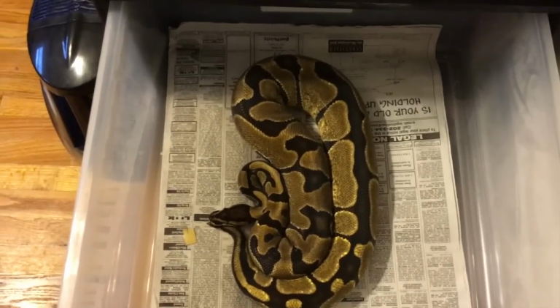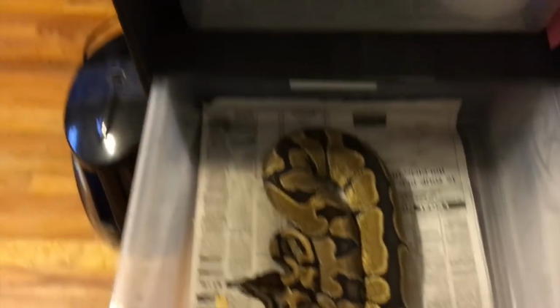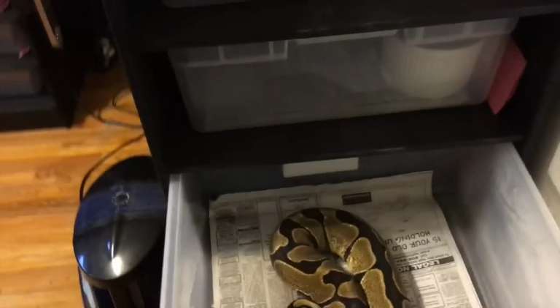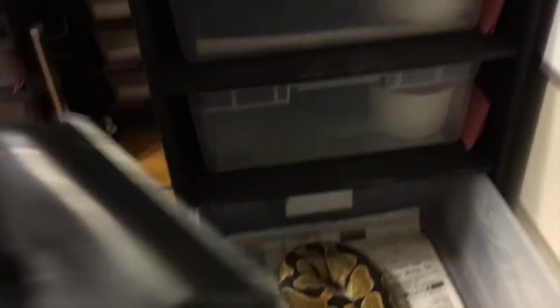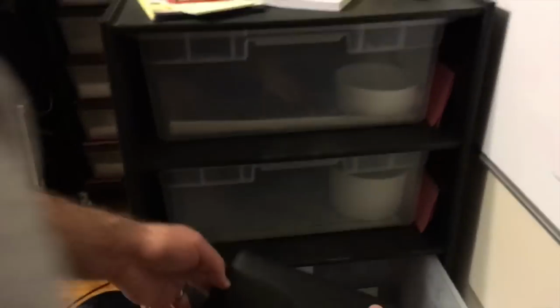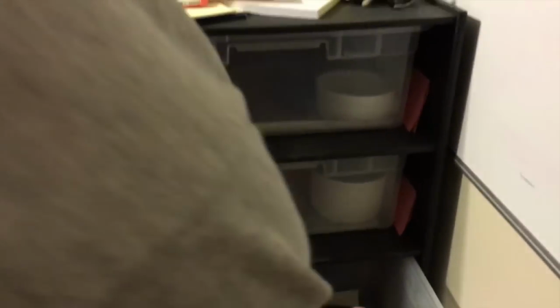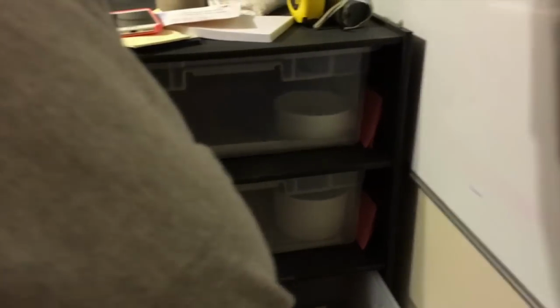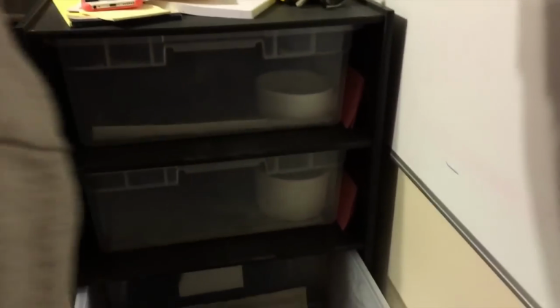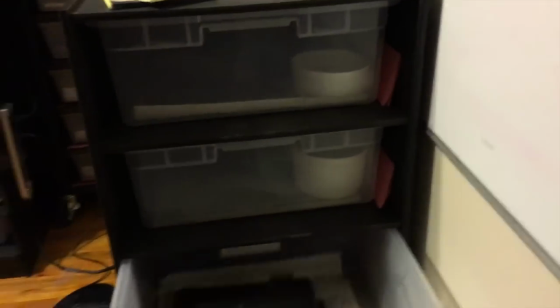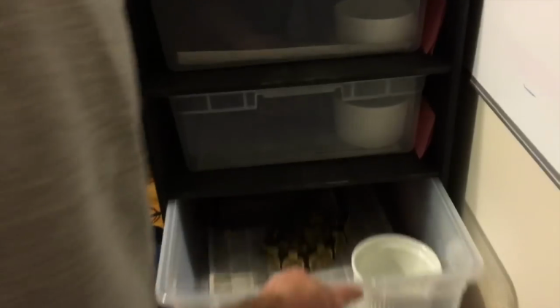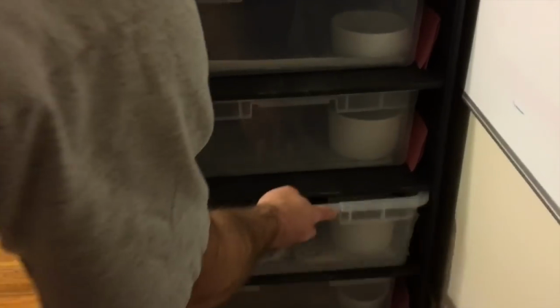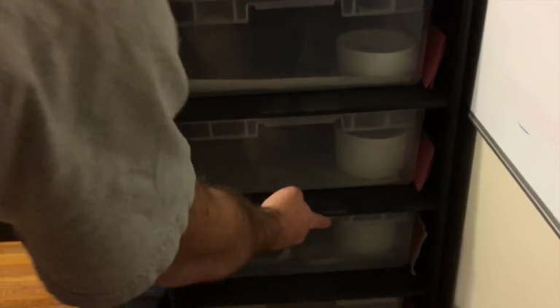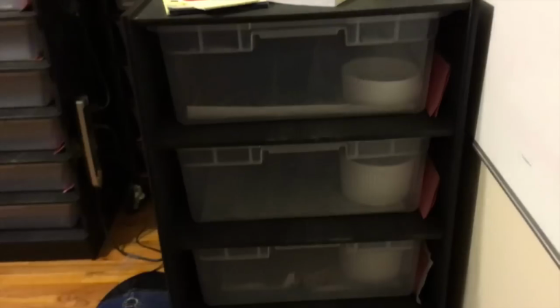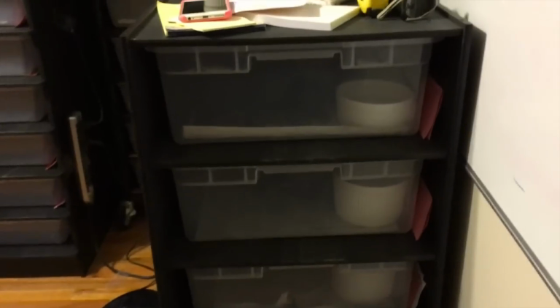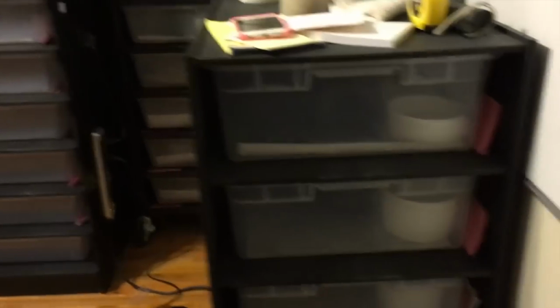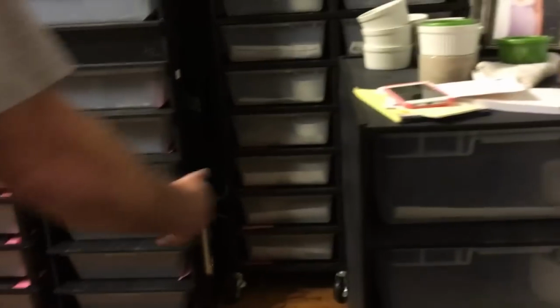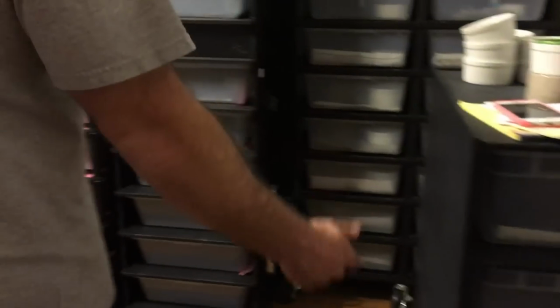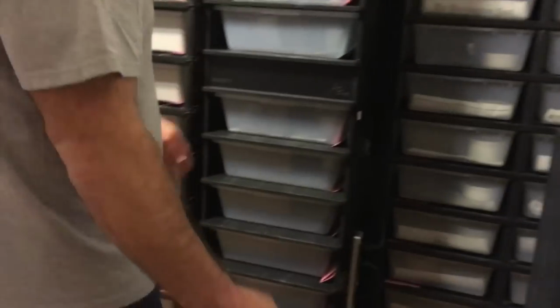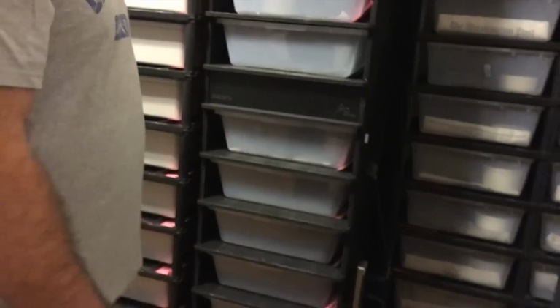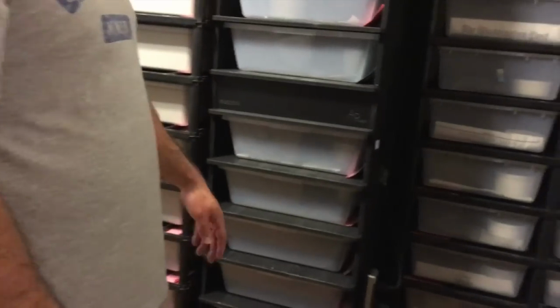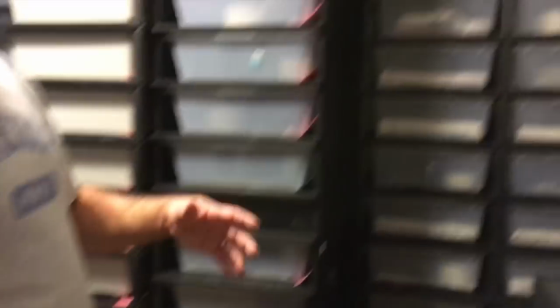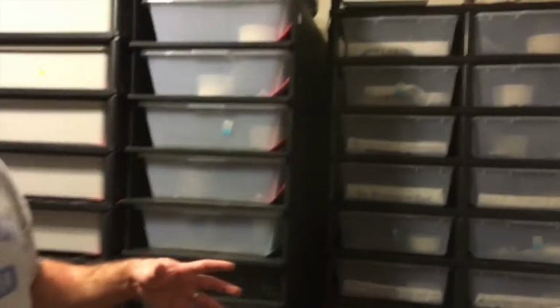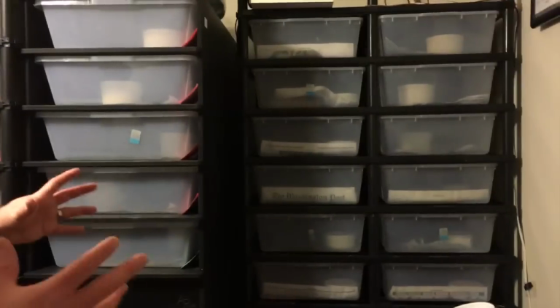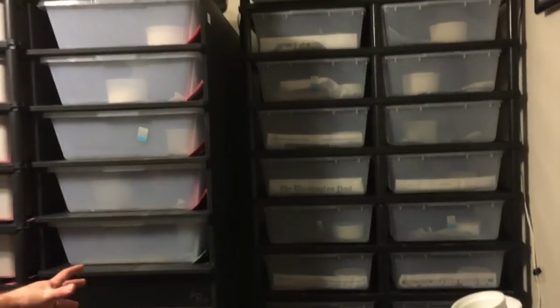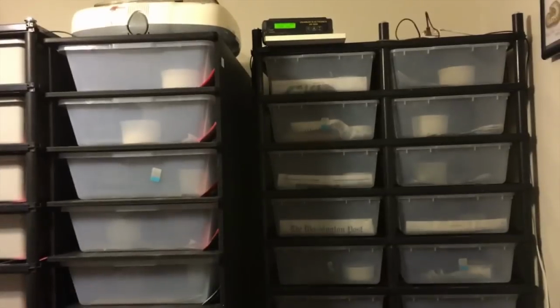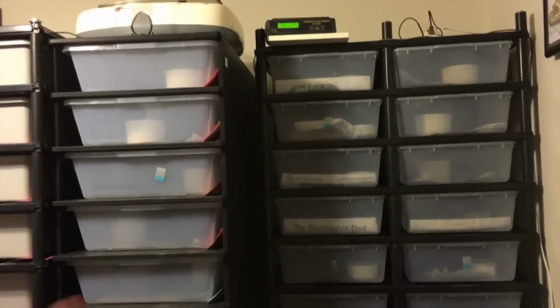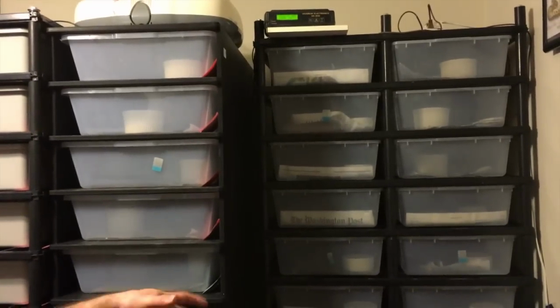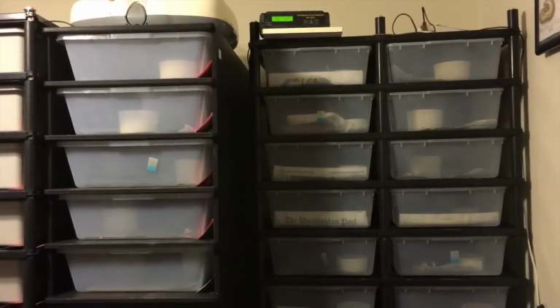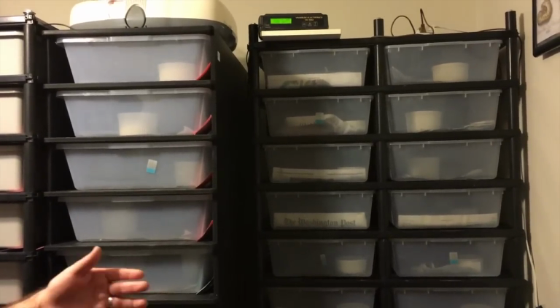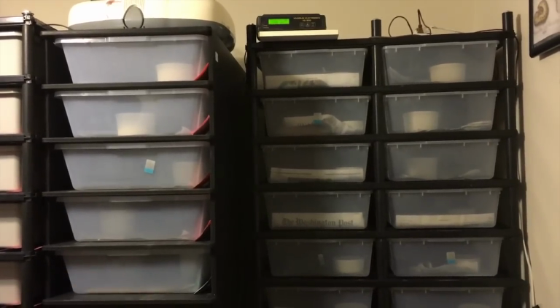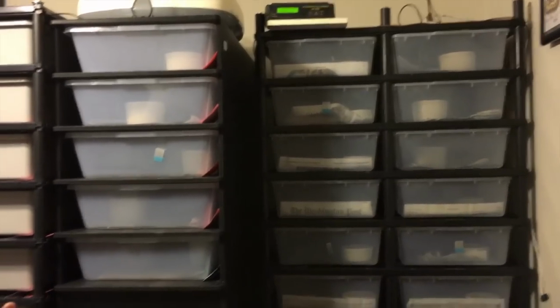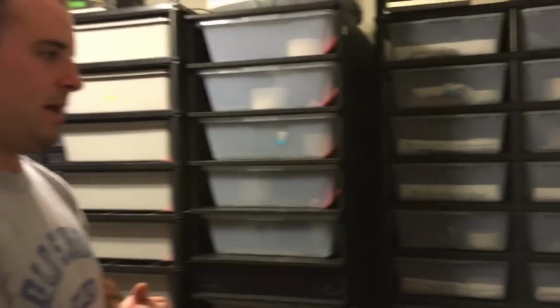My smaller females I'm not going to start until later in the season, like December or January. My larger females I started in October, and I'm hoping that the larger girls will lay eggs earlier so I can kind of space out my eggs for the incubator.